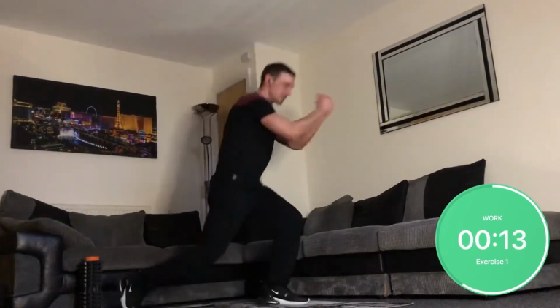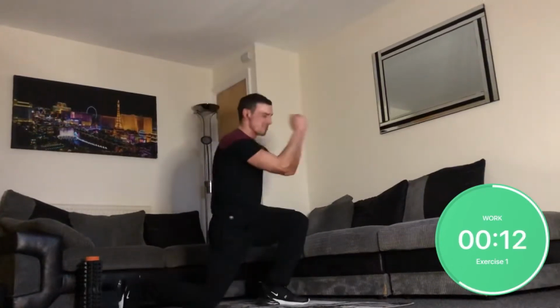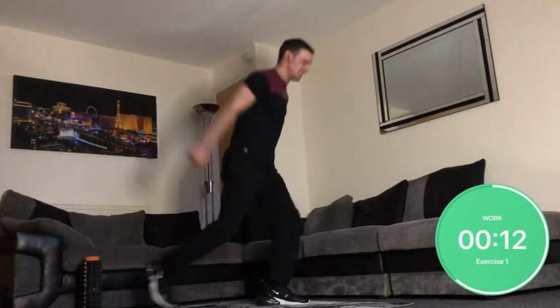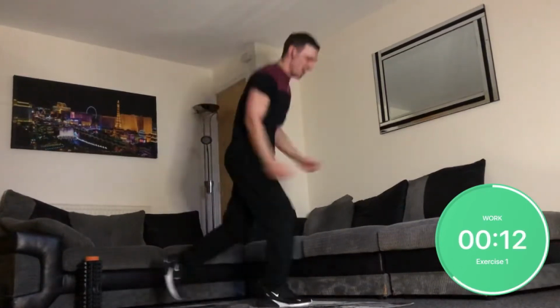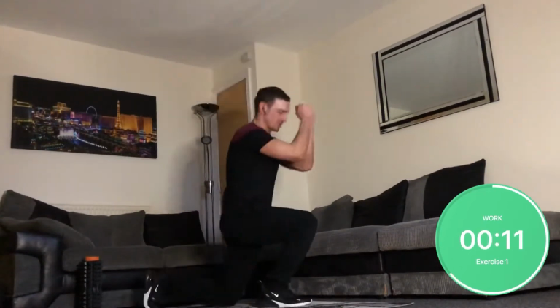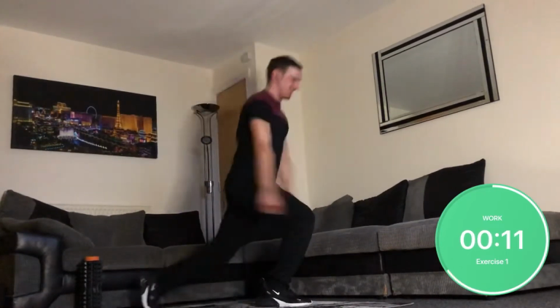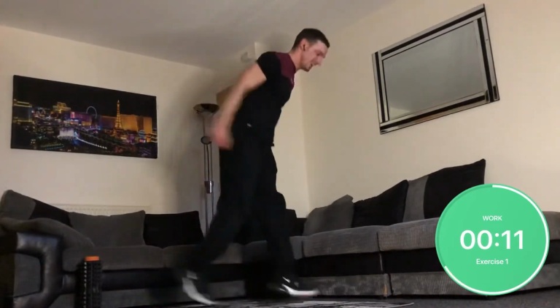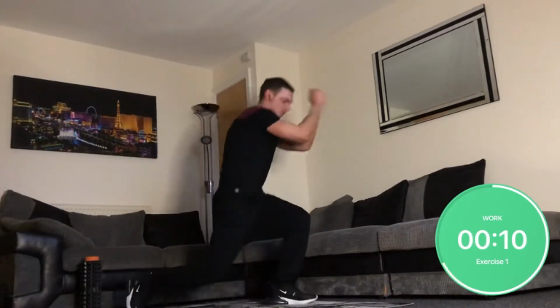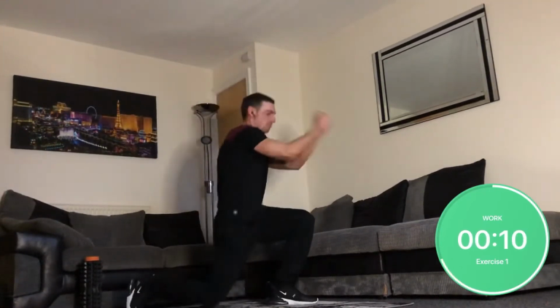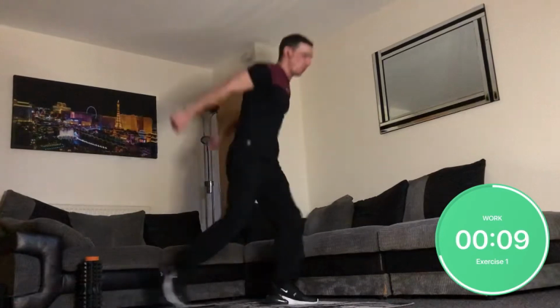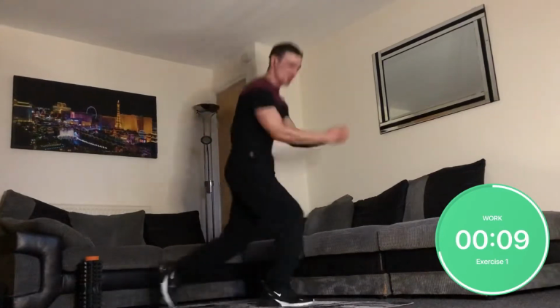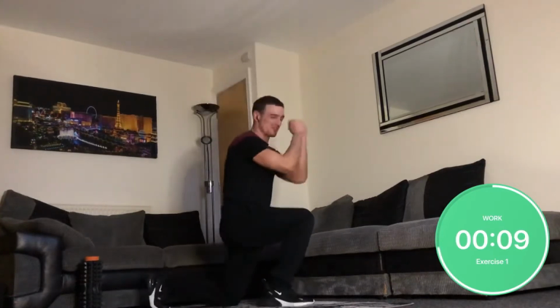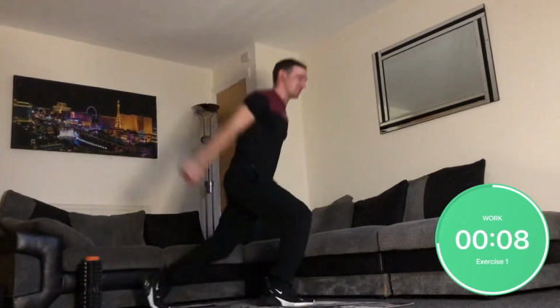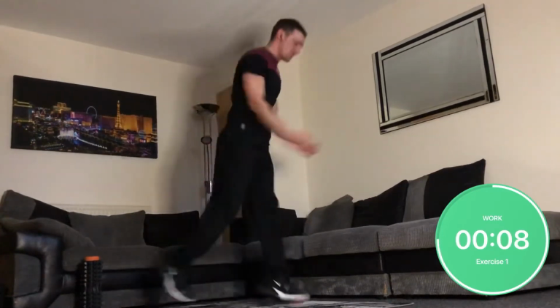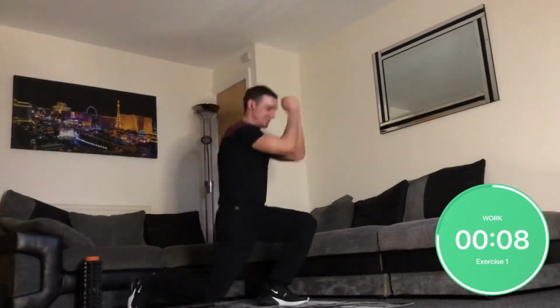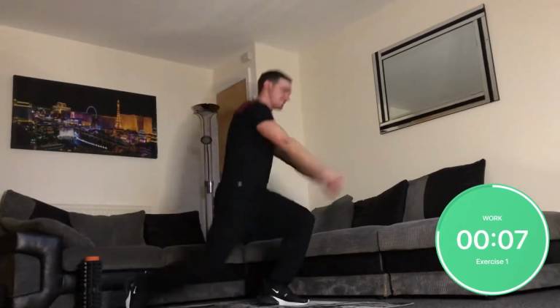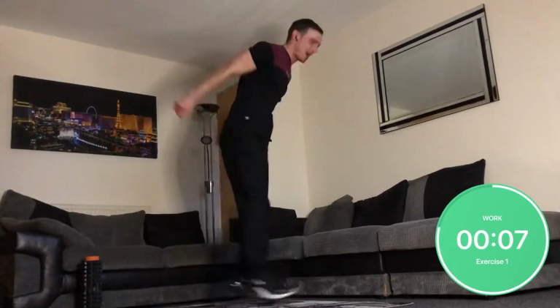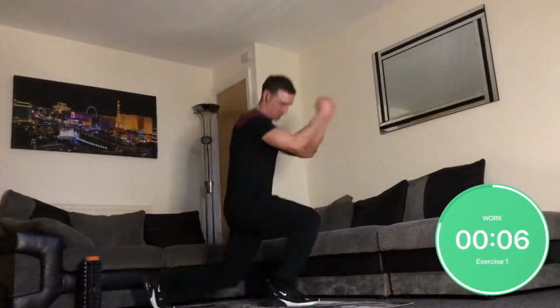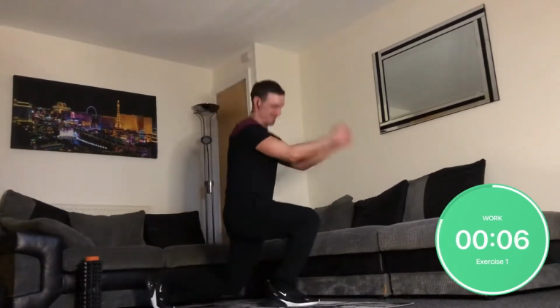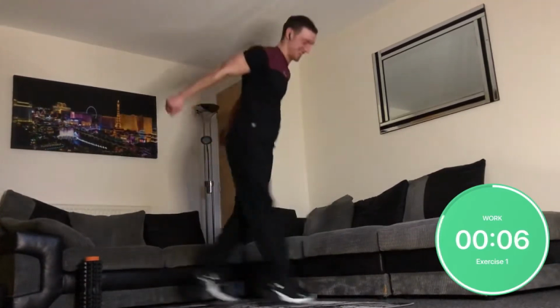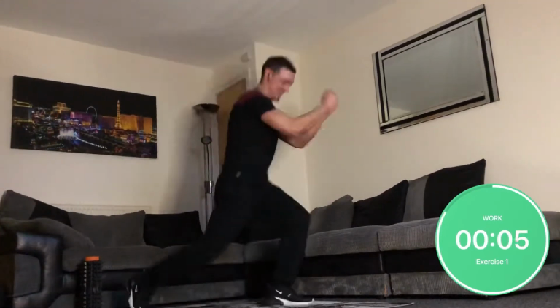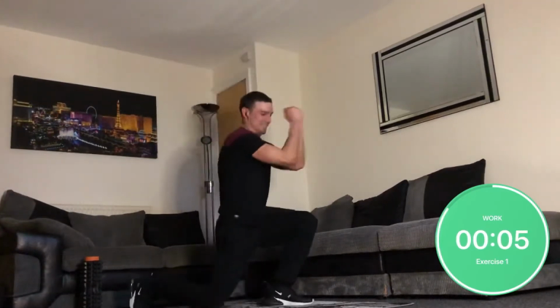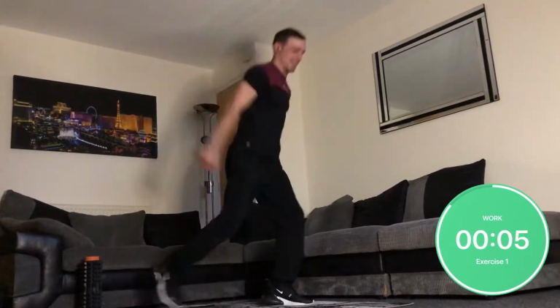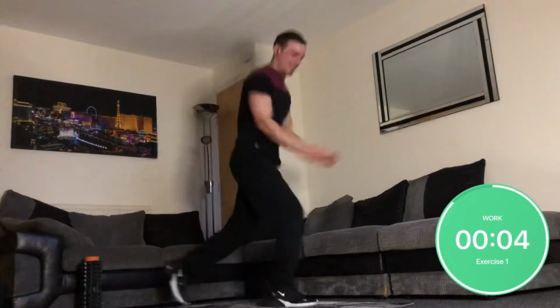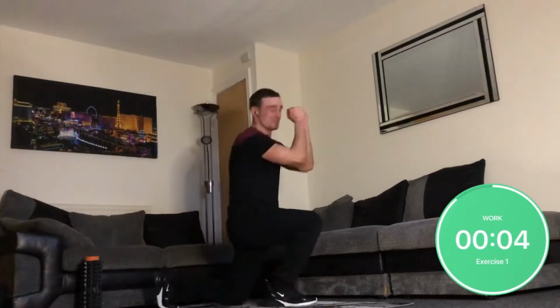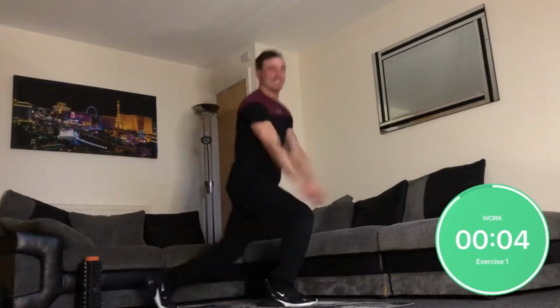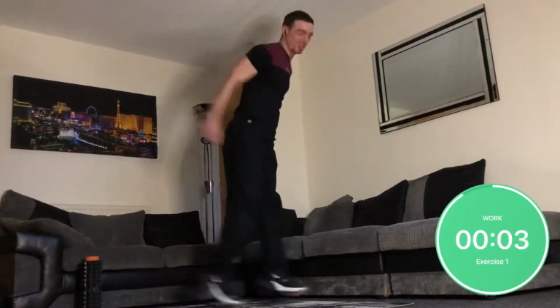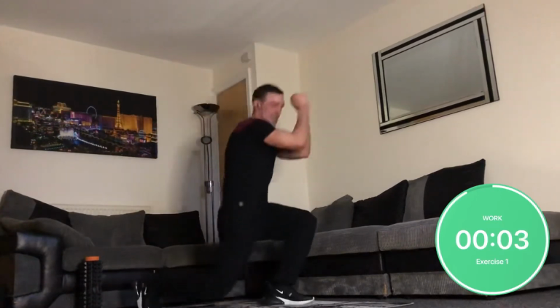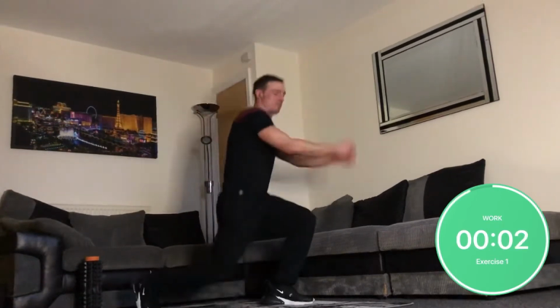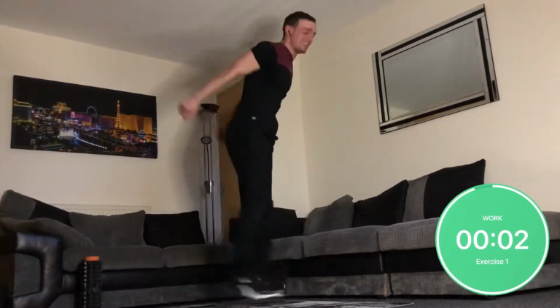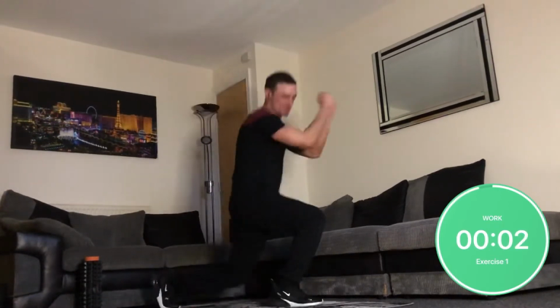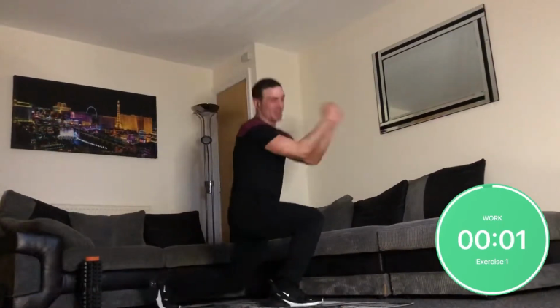Bear in mind I've recorded part one, two and three of this three-part series back to back. So if you find this hard, I'm finding it extremely hard.